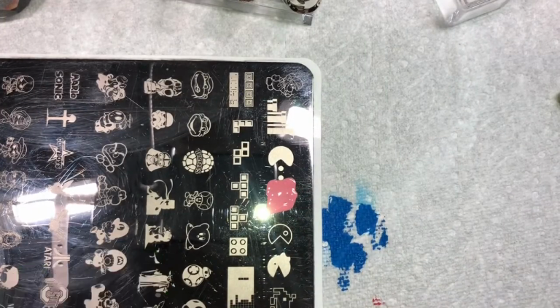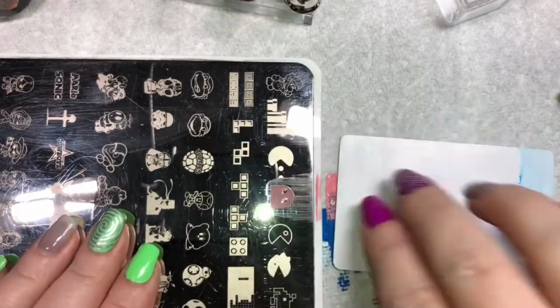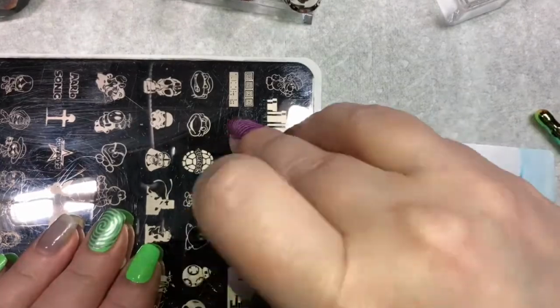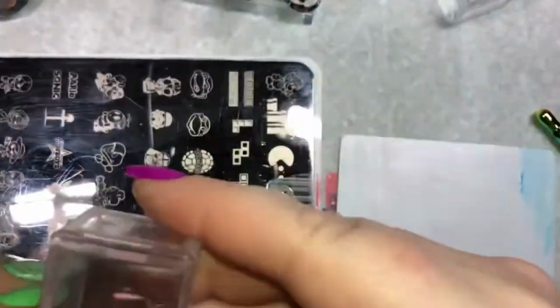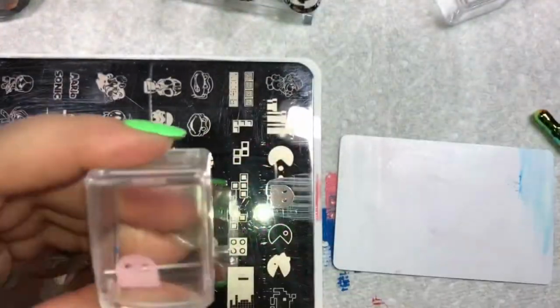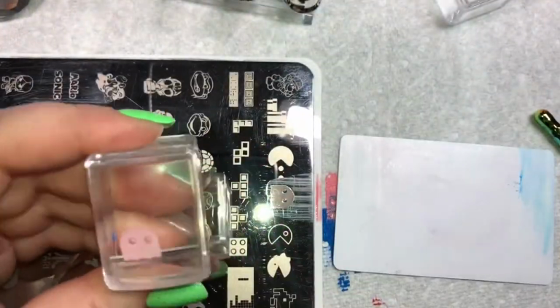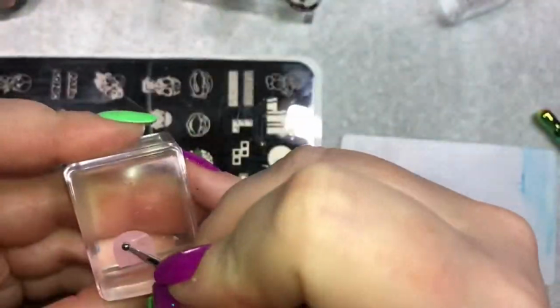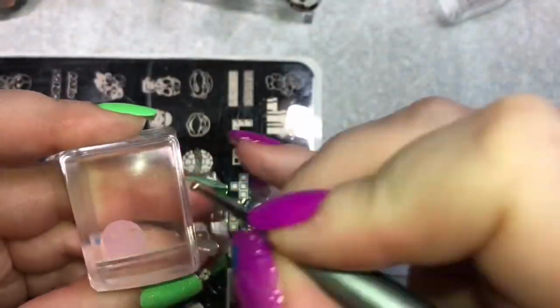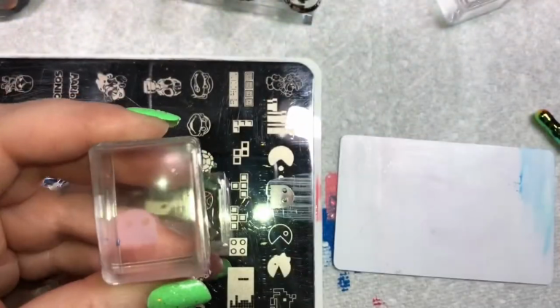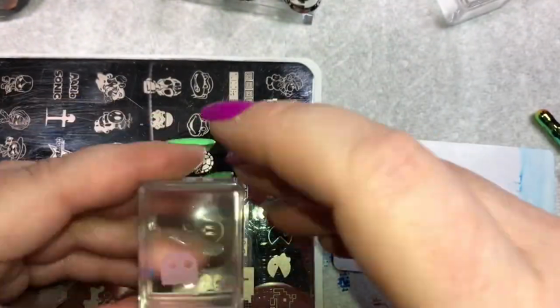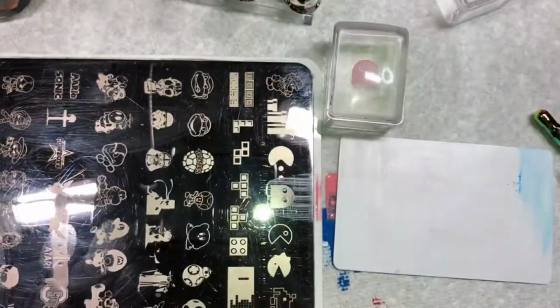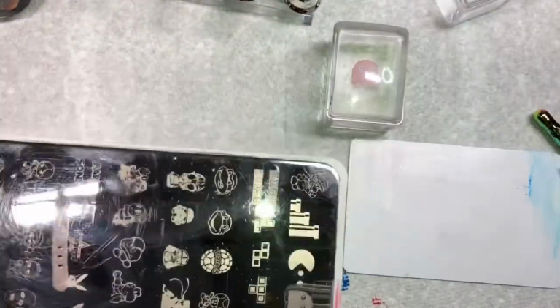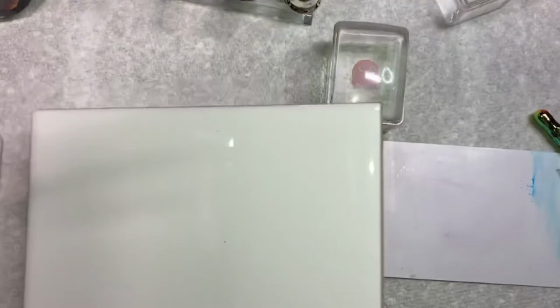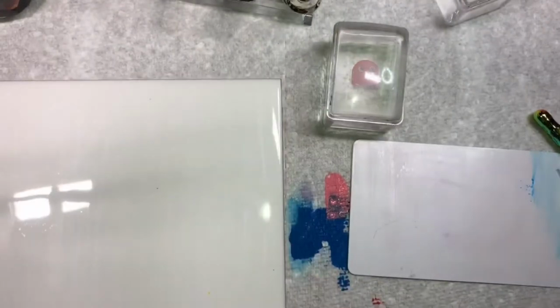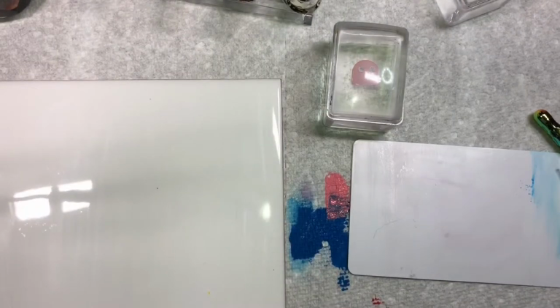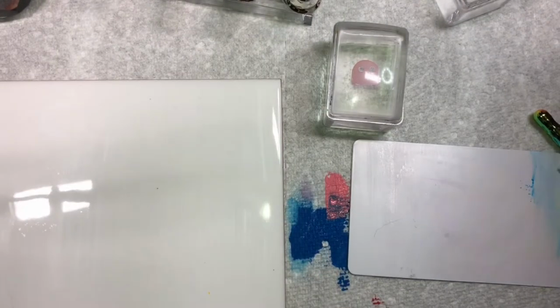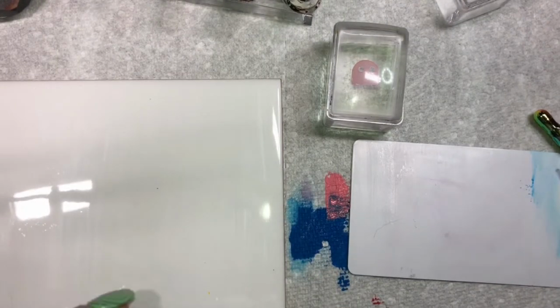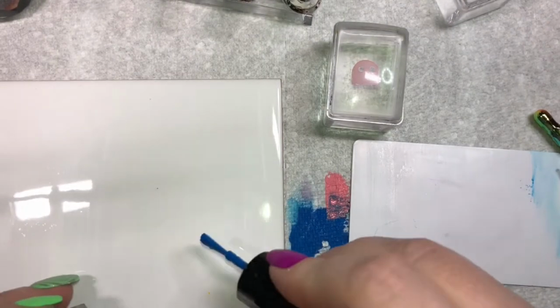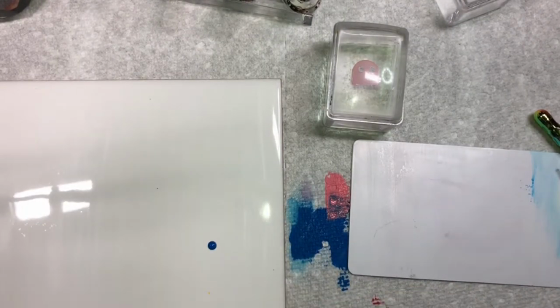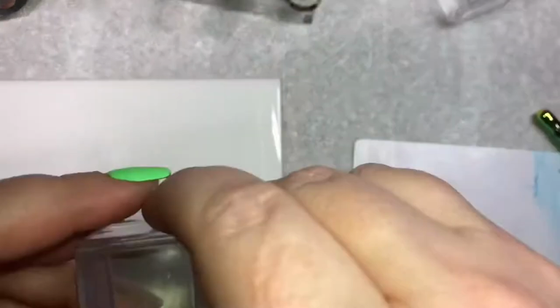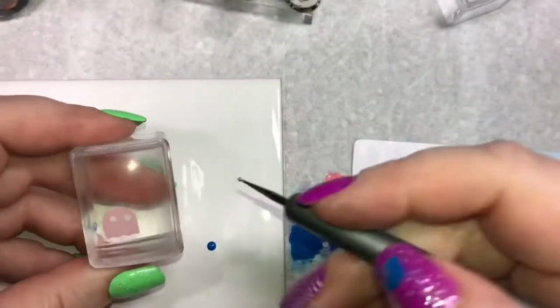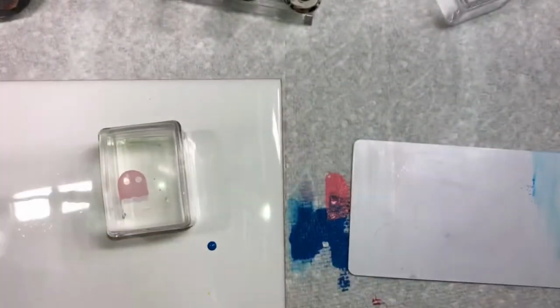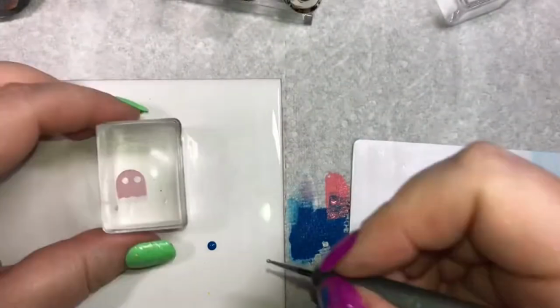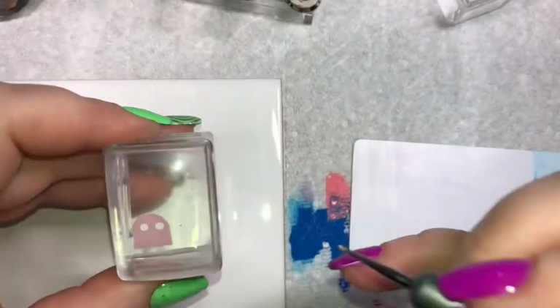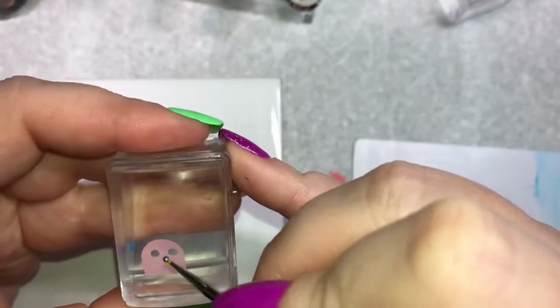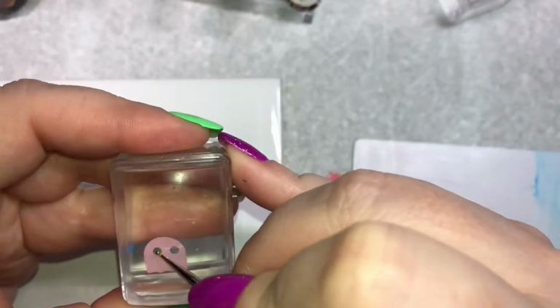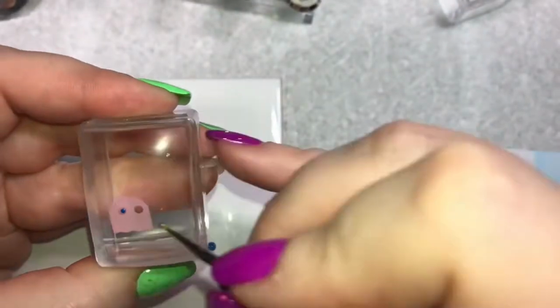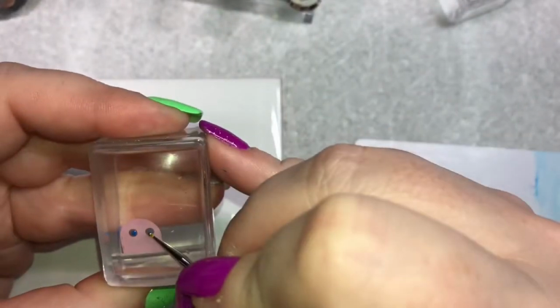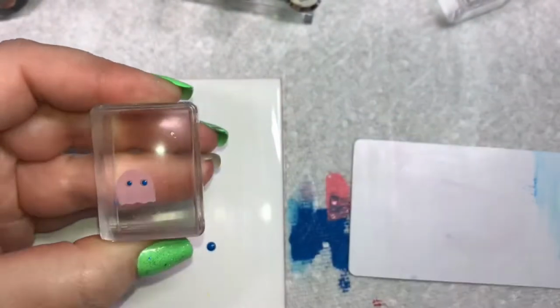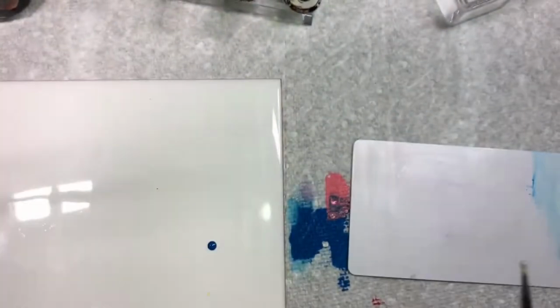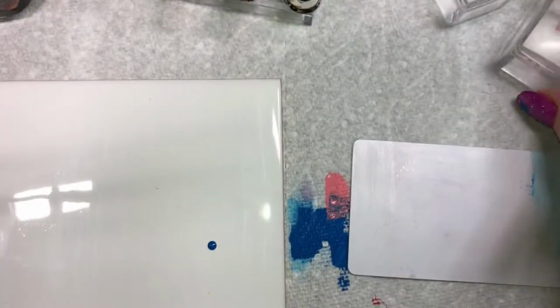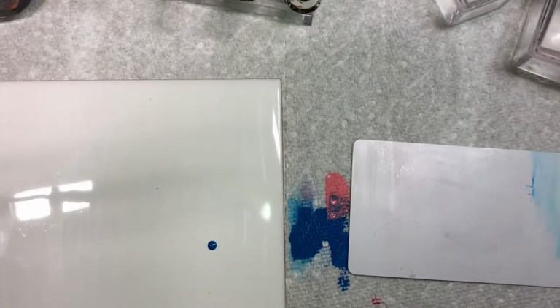Now I'm moving on to the ghost — I'm going to pick up the ghost in pink and then I remove the centers of the eyes because I do want to create sort of a googly eye effect. I'm going to paint in blue little dots with my dotting tool and set it aside to let it dry a little.